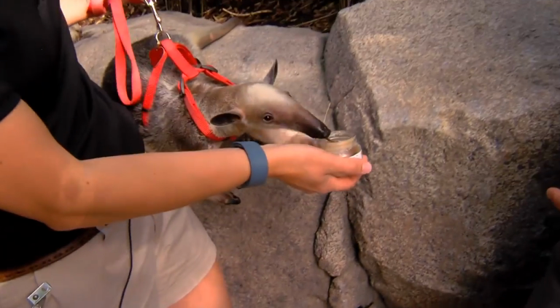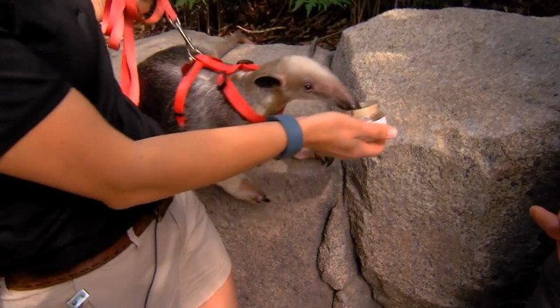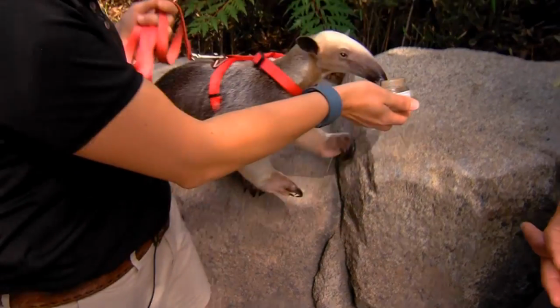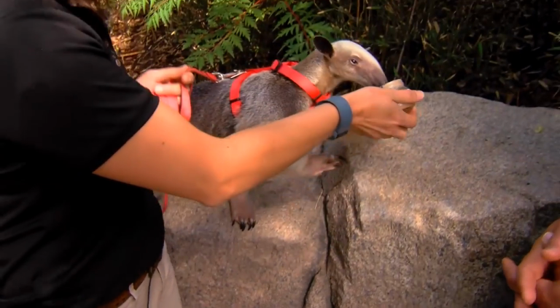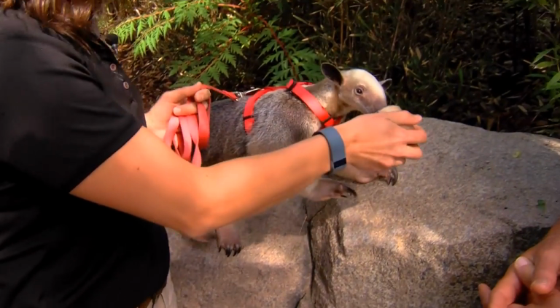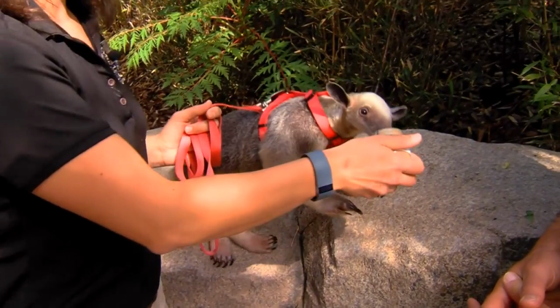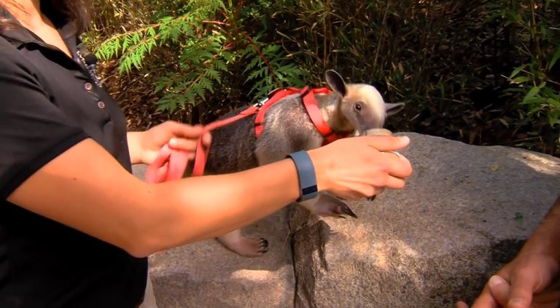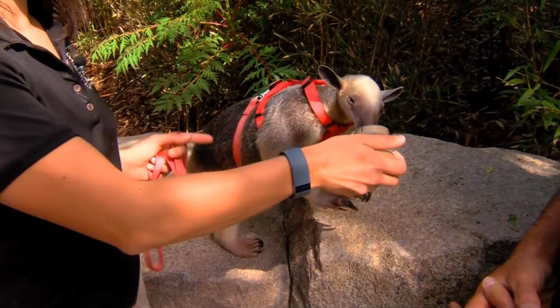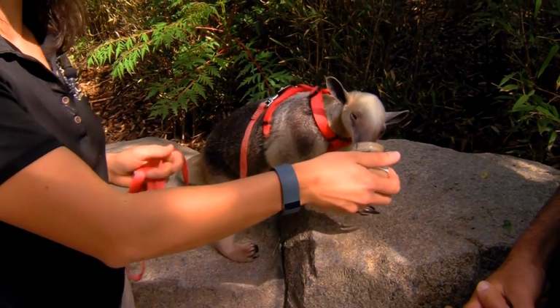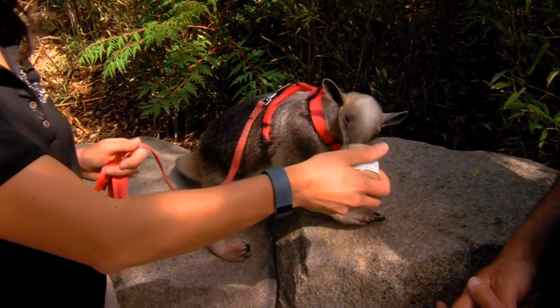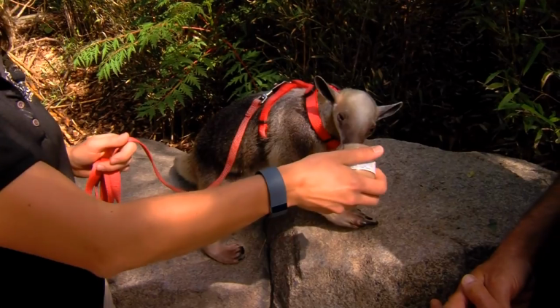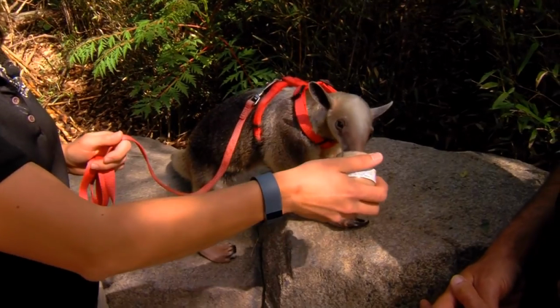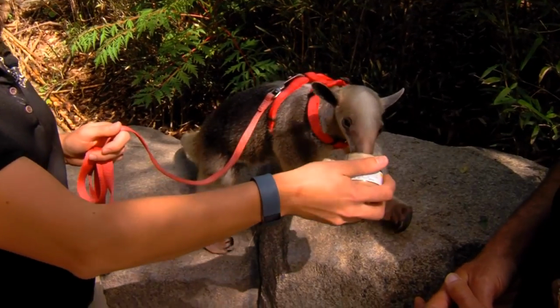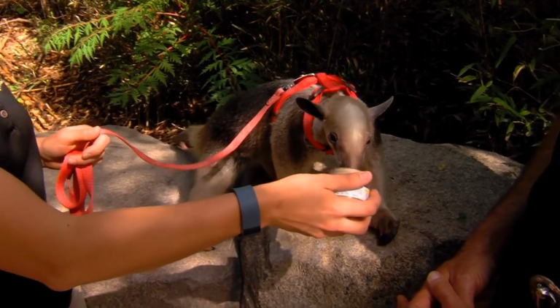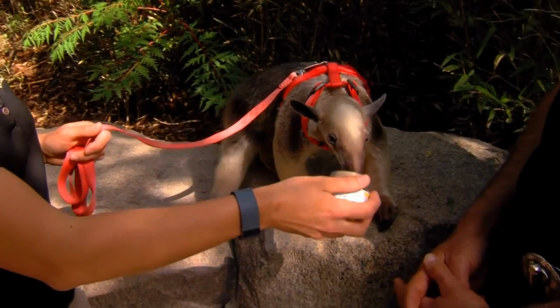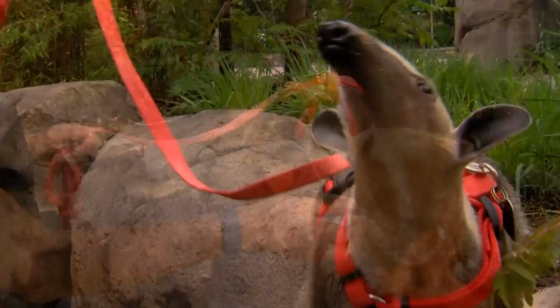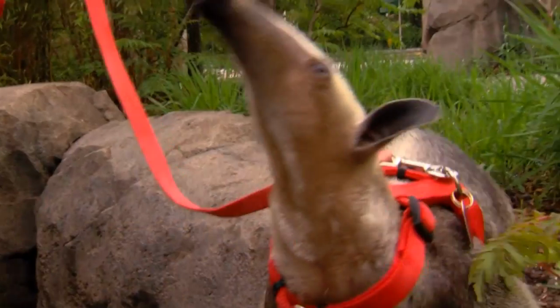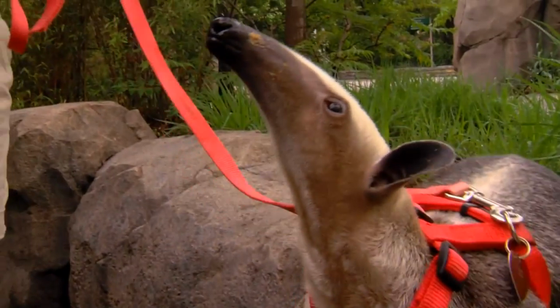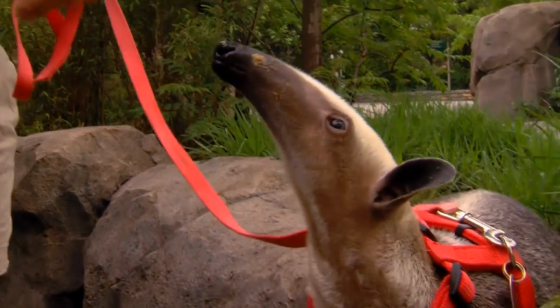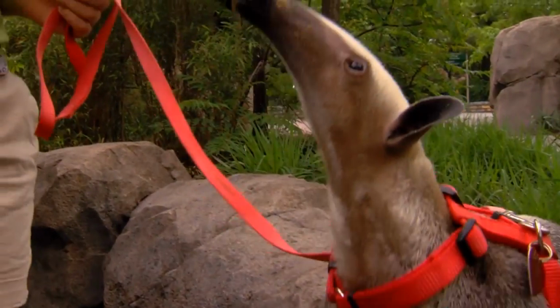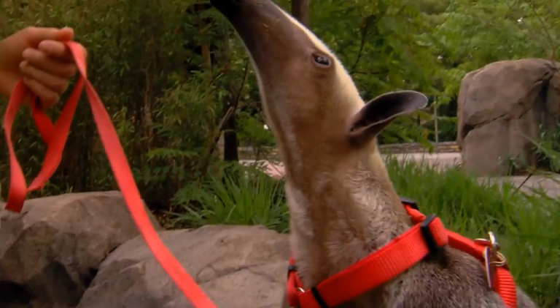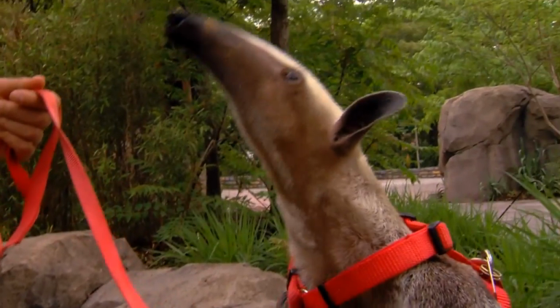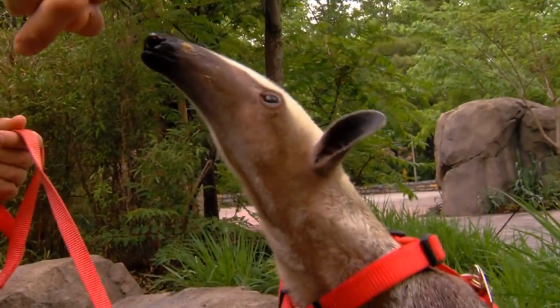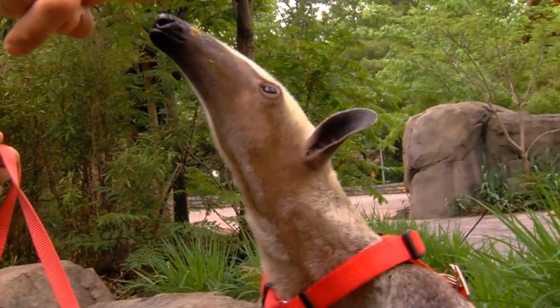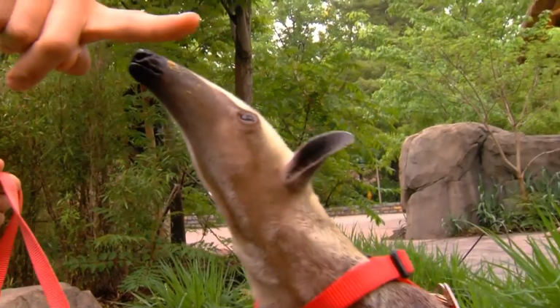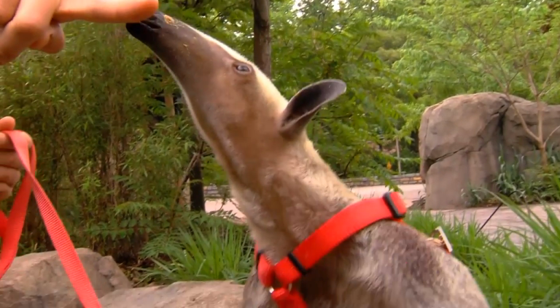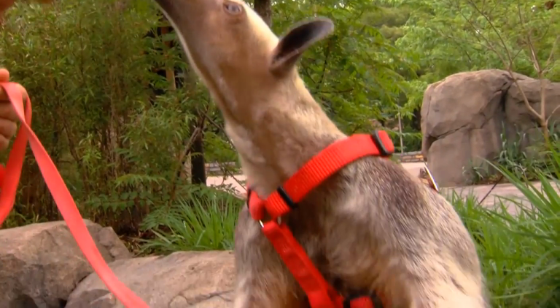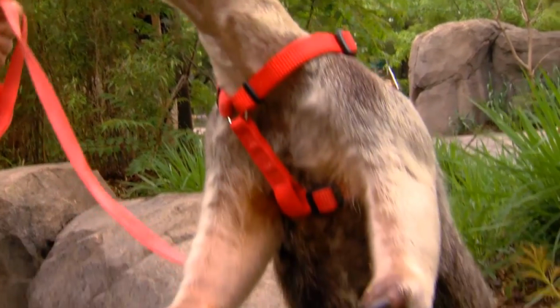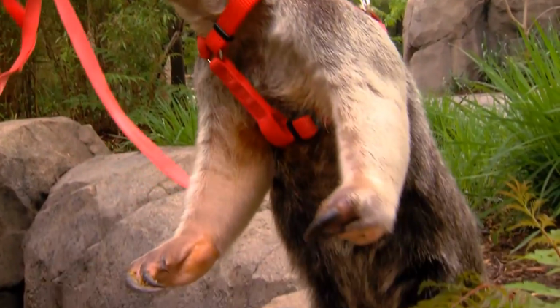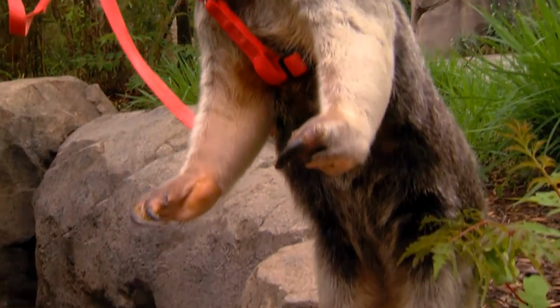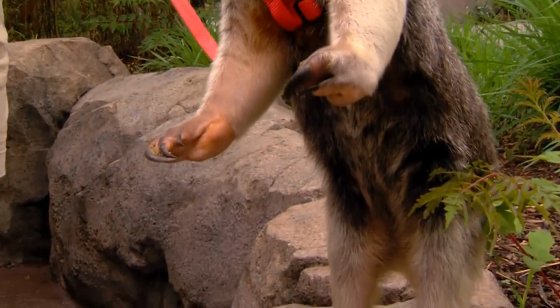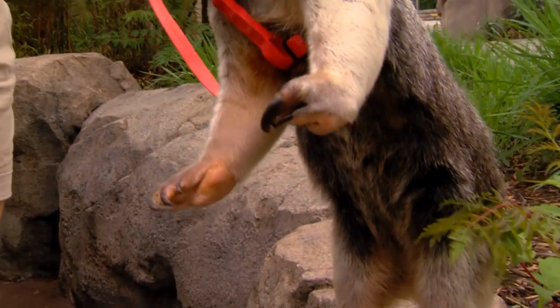For being such great climbers, they actually are fairly clumsy, which is endearing. Smell is her most keen sense. They can hear really well too, but their eyesight isn't as good as the rest of their senses.